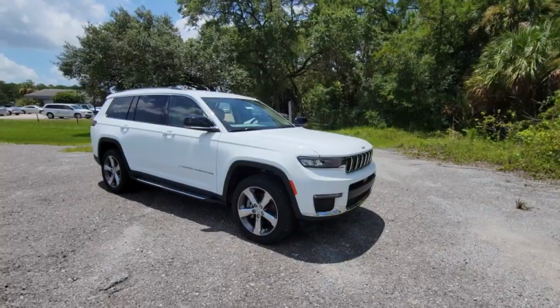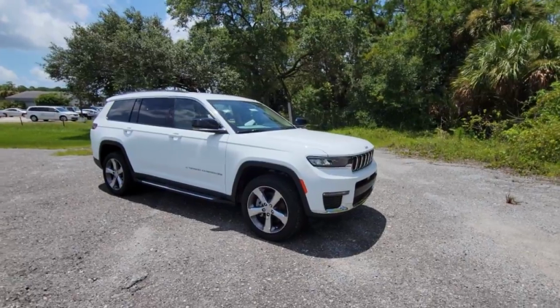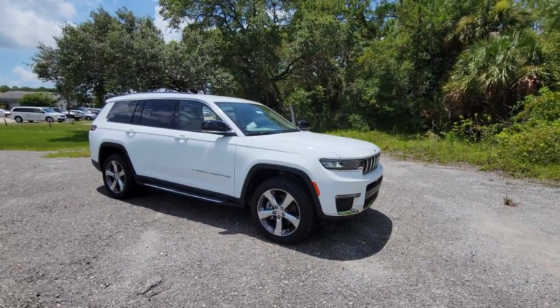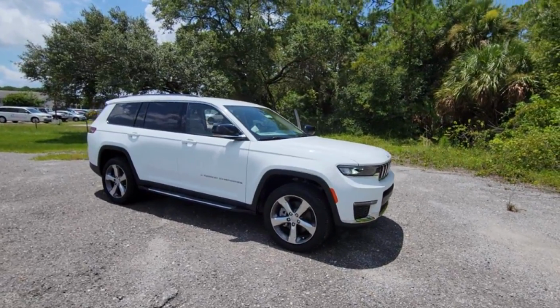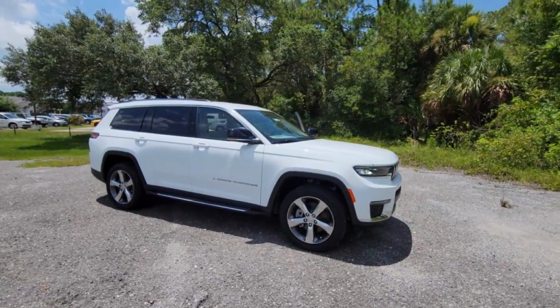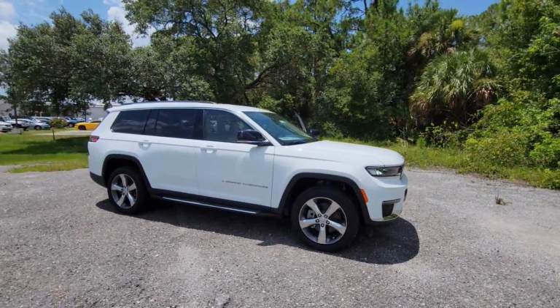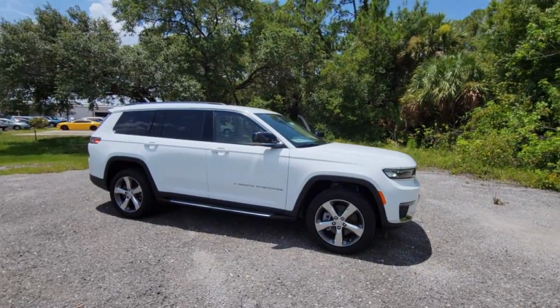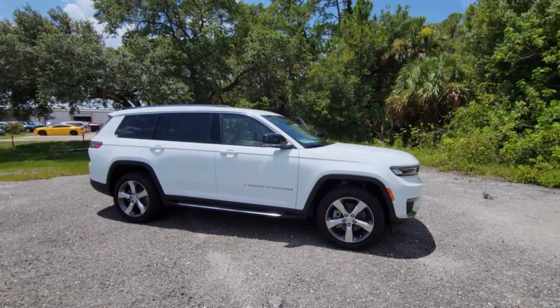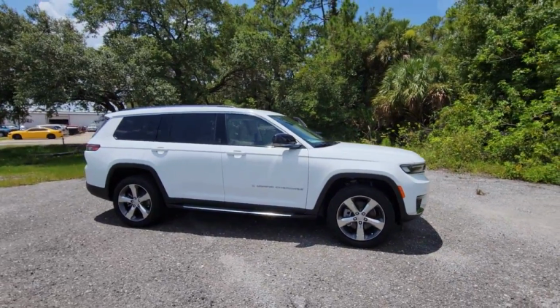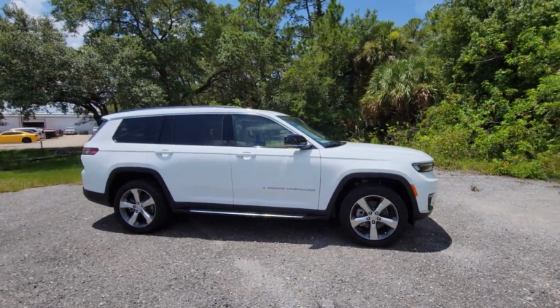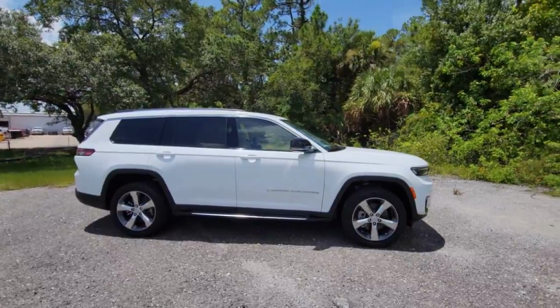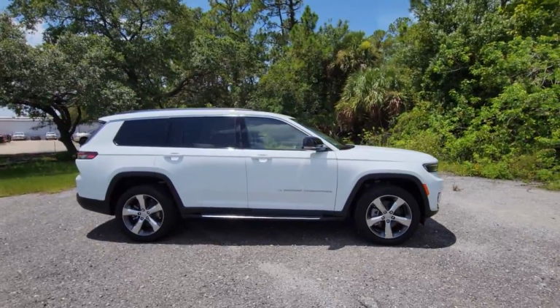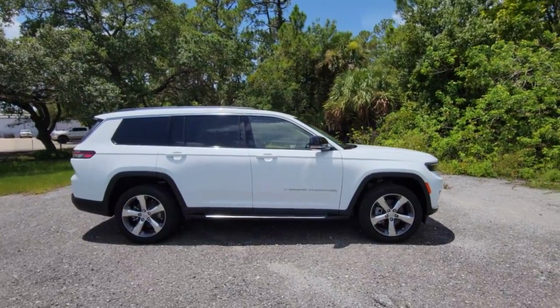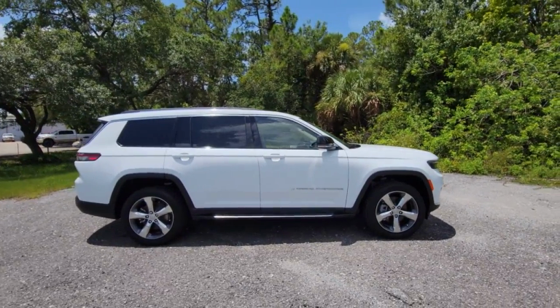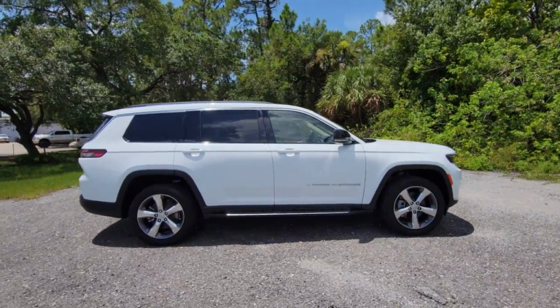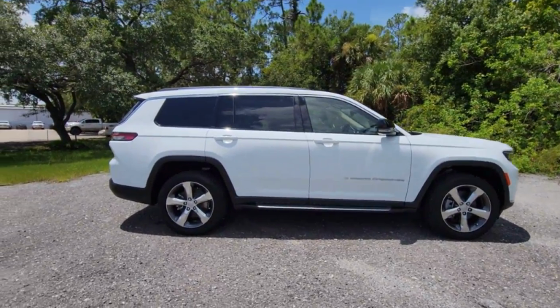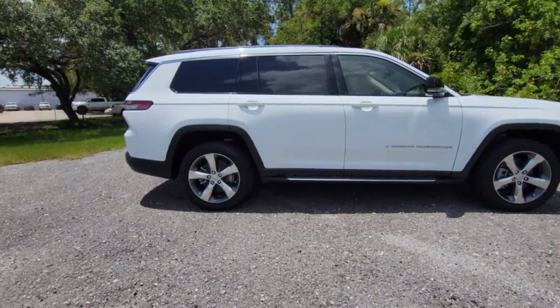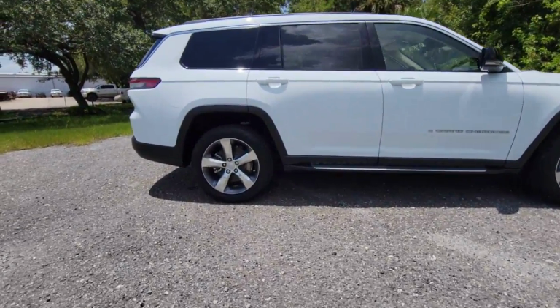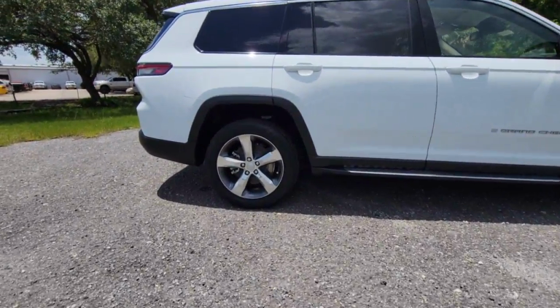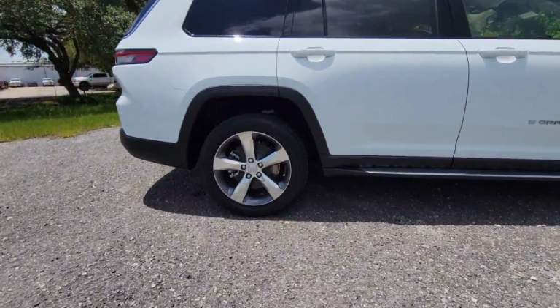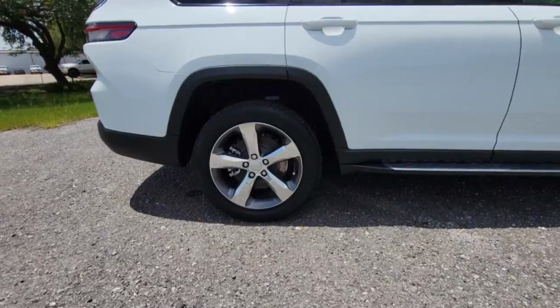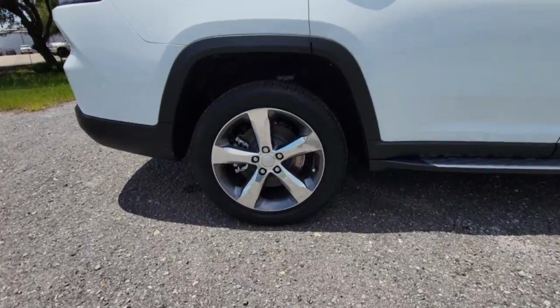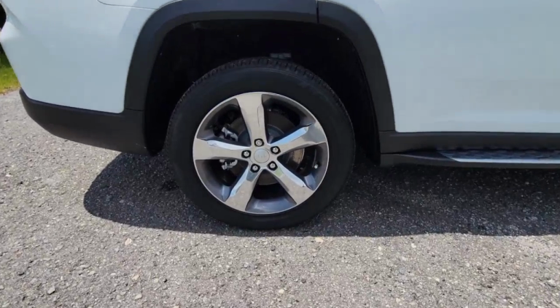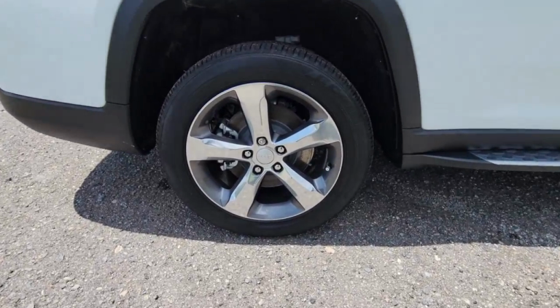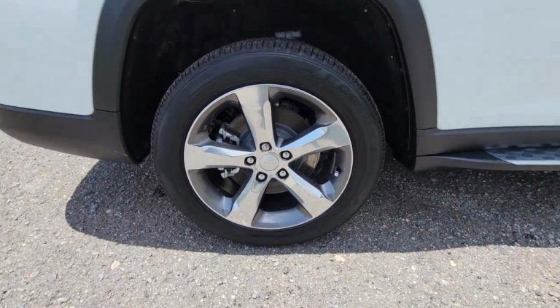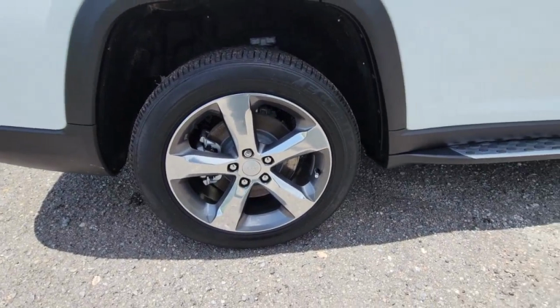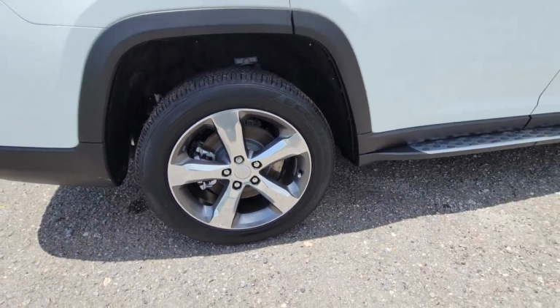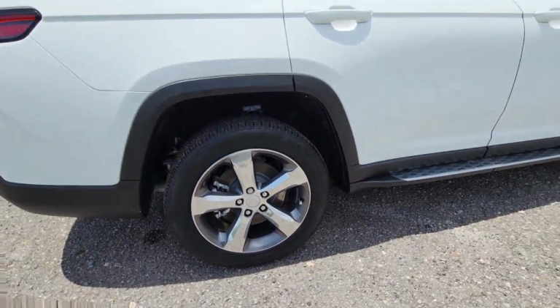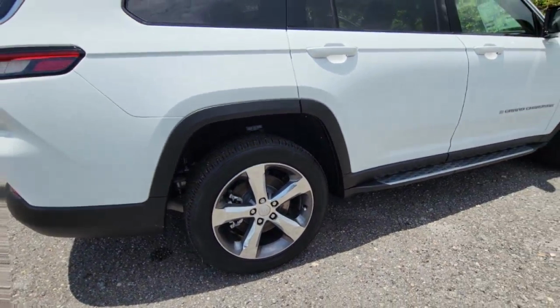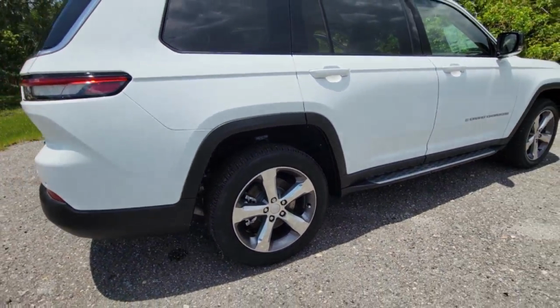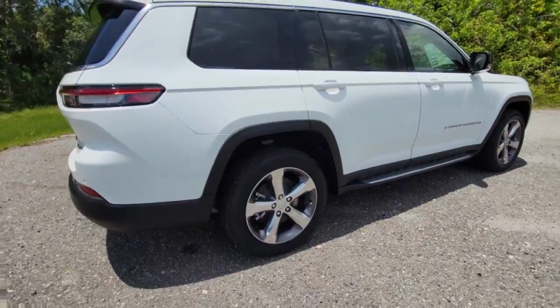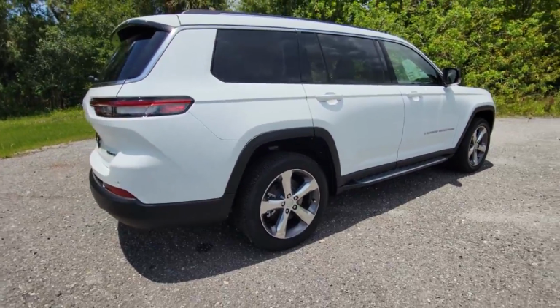Get acquainted with the 2022 Jeep Grand Cherokee. The Grand Cherokee keeps you safe, connected, and entertained while you explore your world in confidence and refined luxury. The following are some of this vehicle's highlighted options.